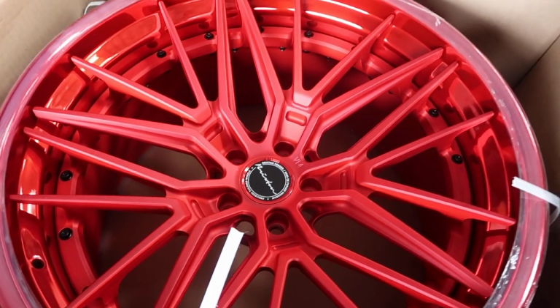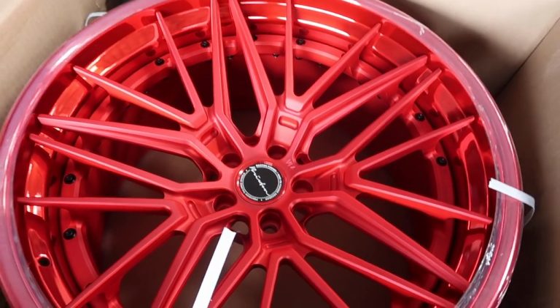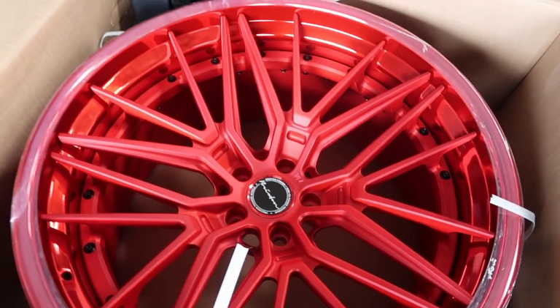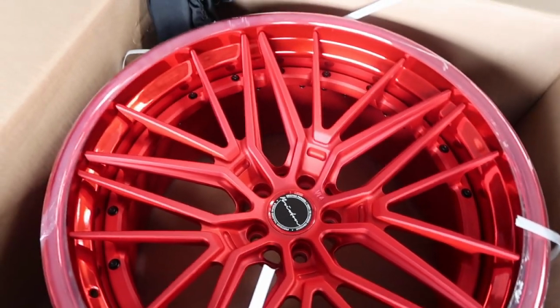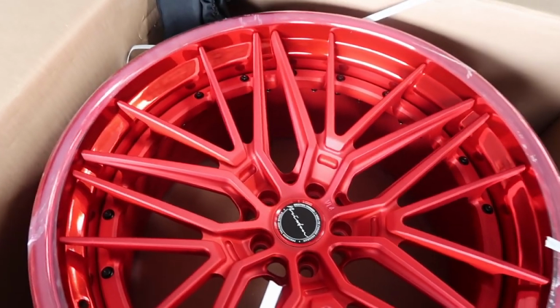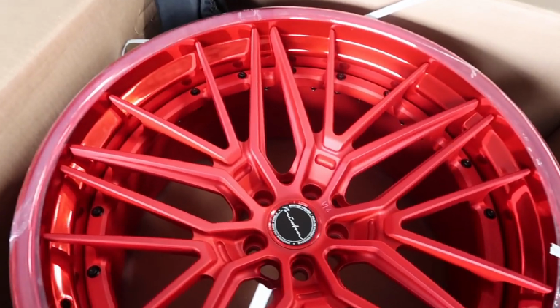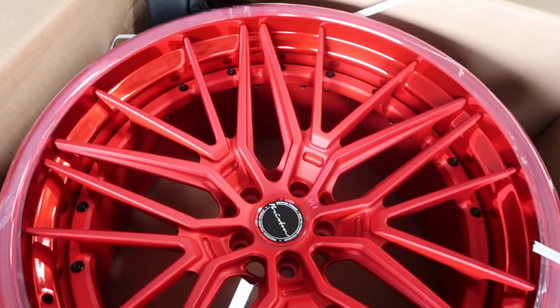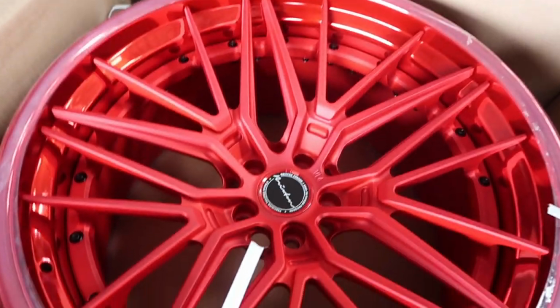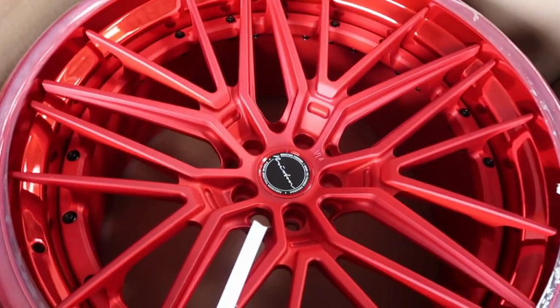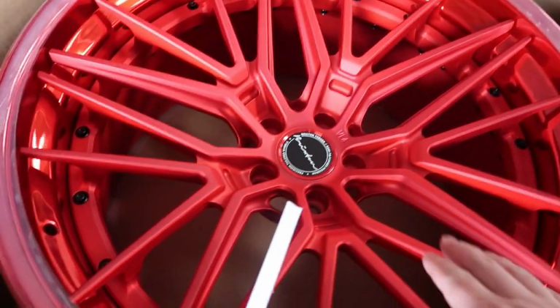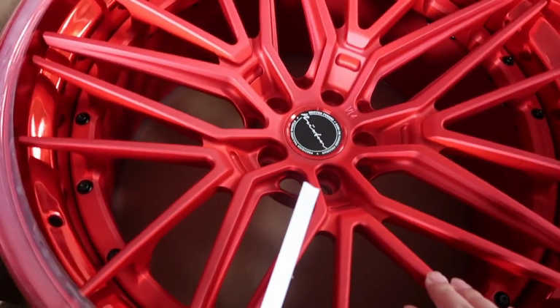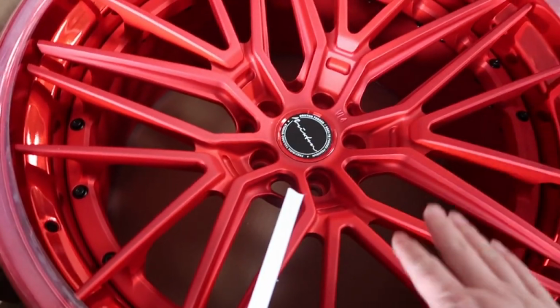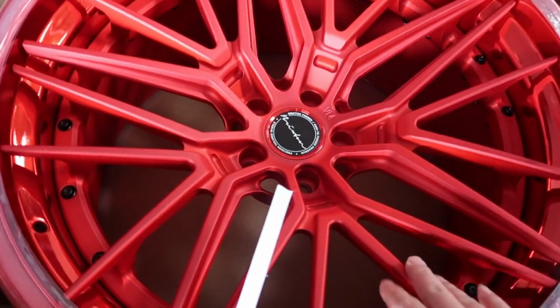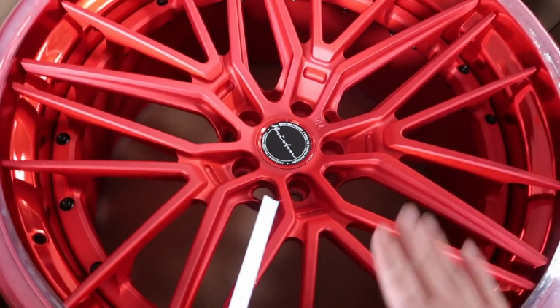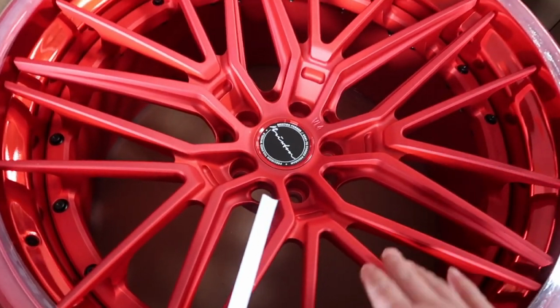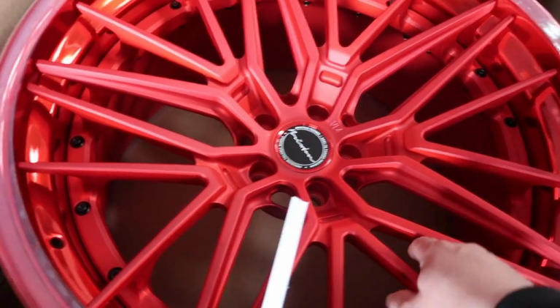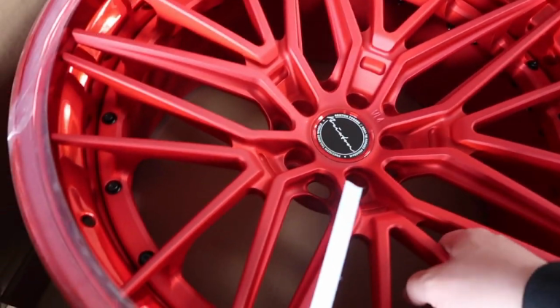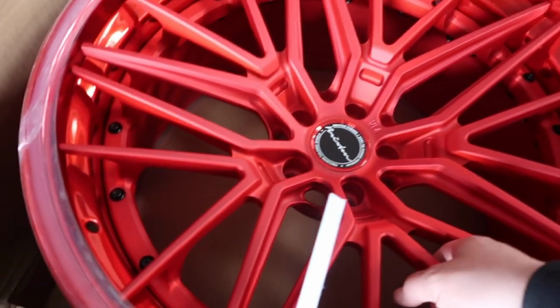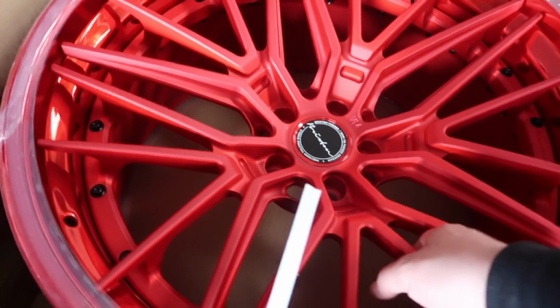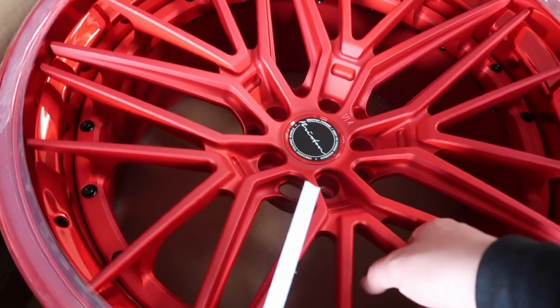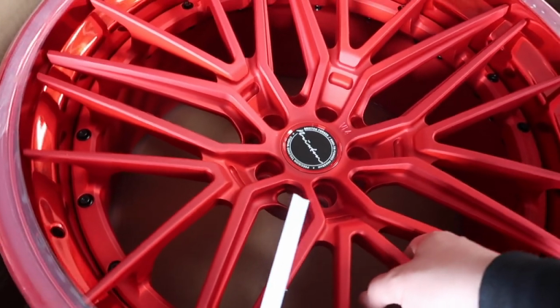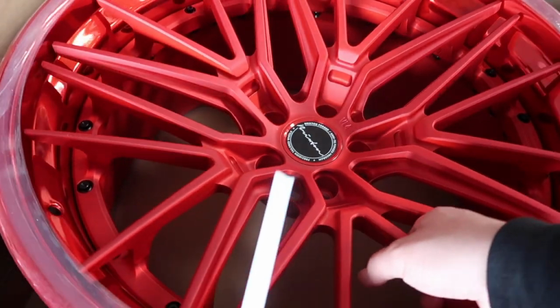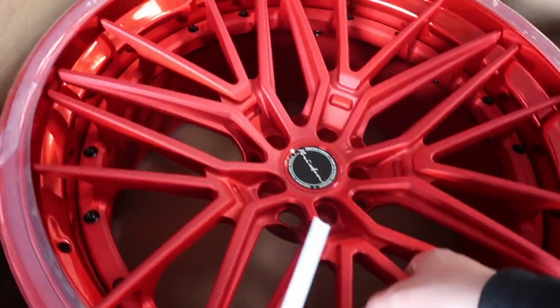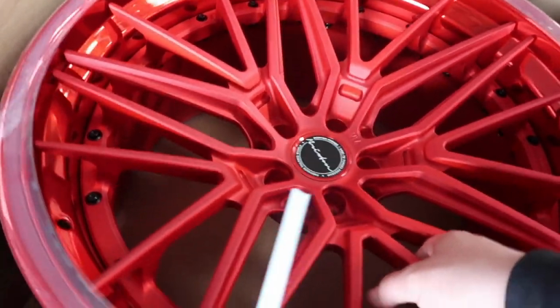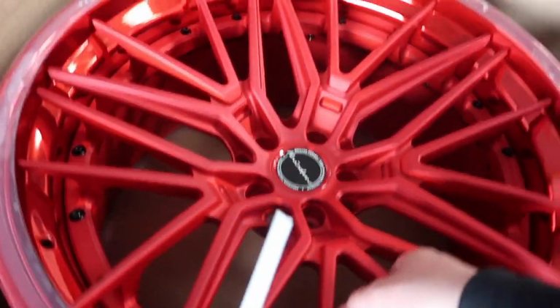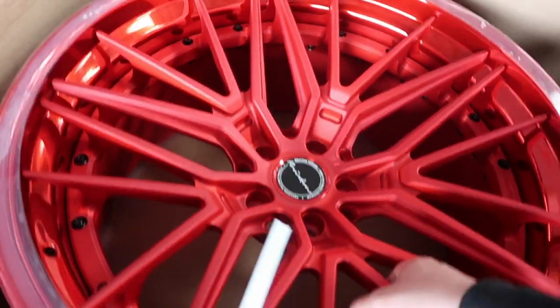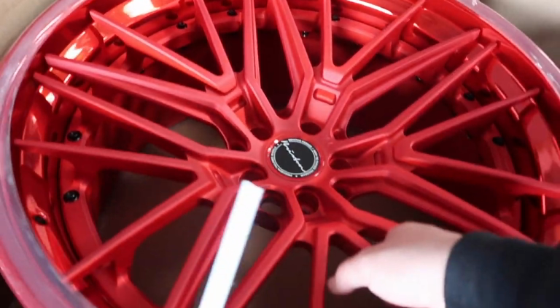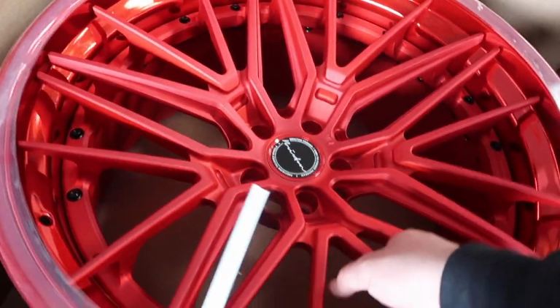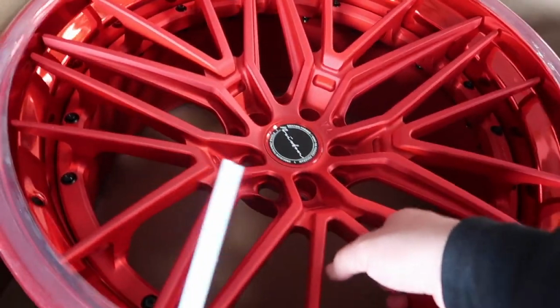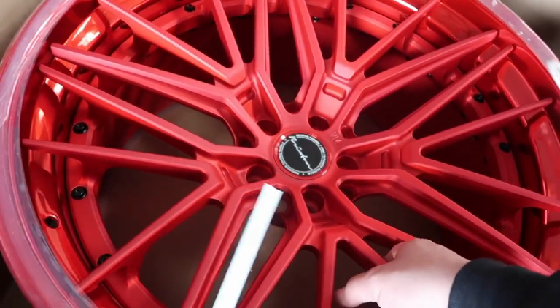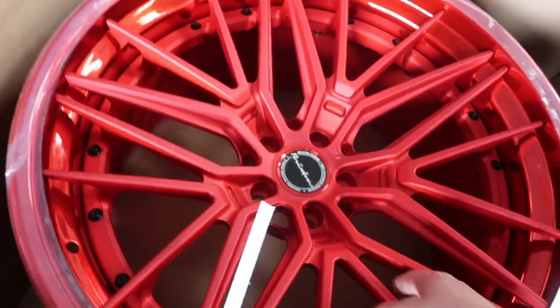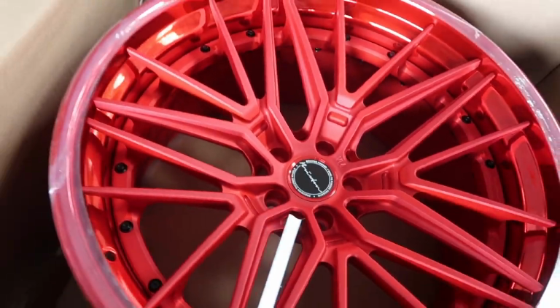Three-piece wheels, guys. Oh my god, they're so light. Look, I can literally just — ha ha ha.